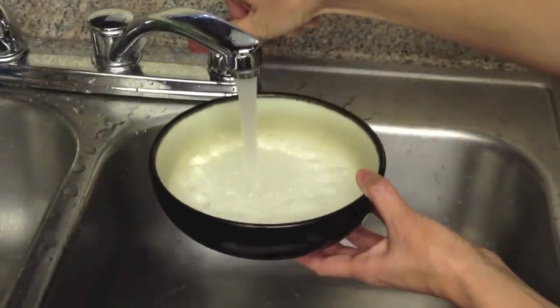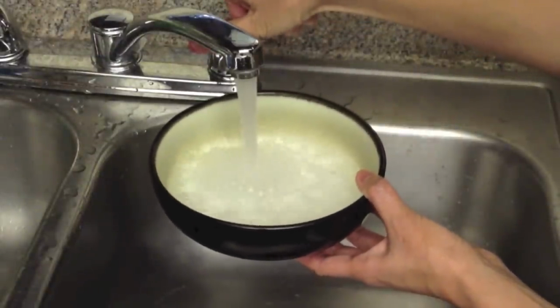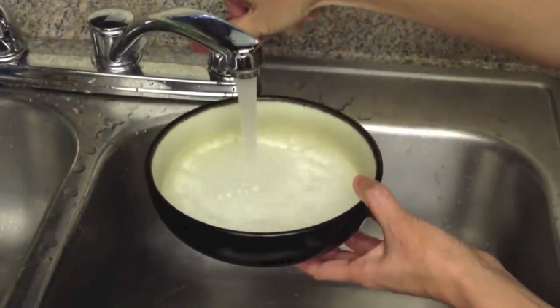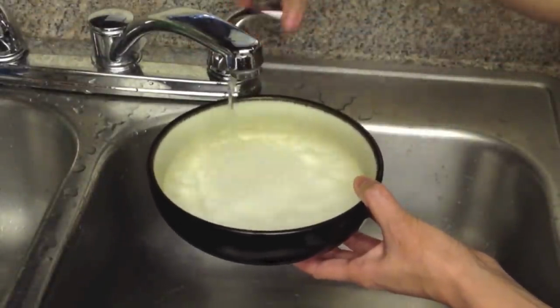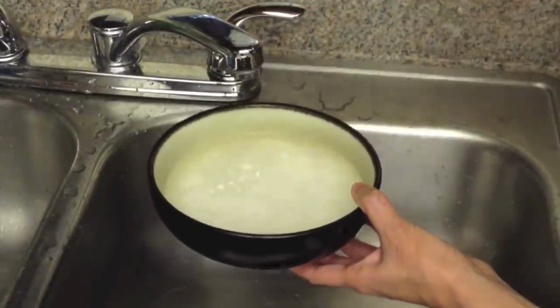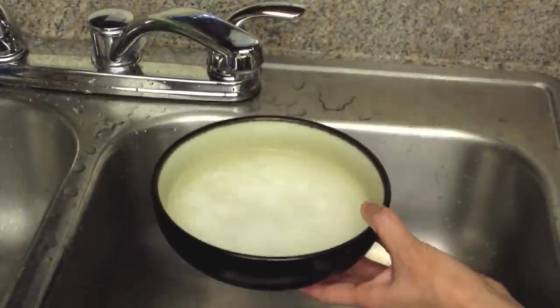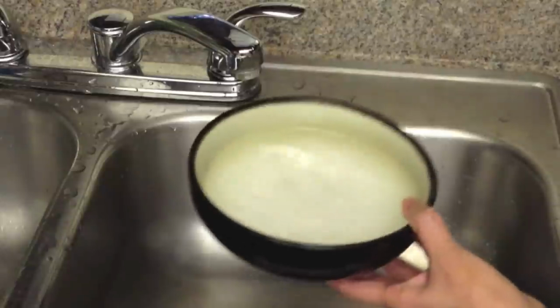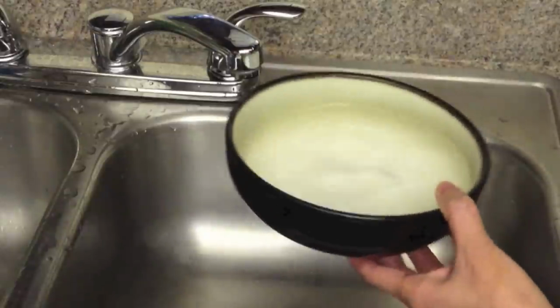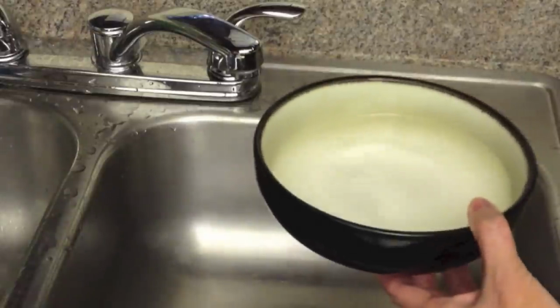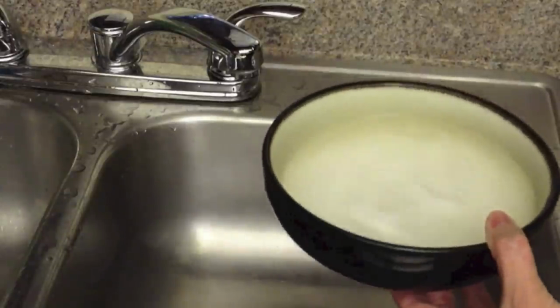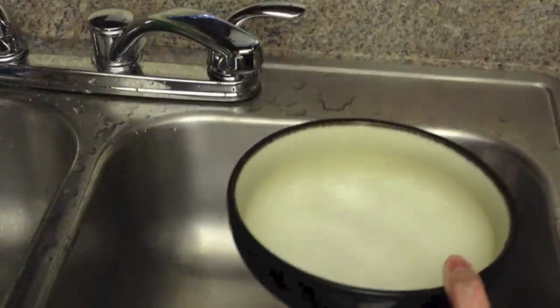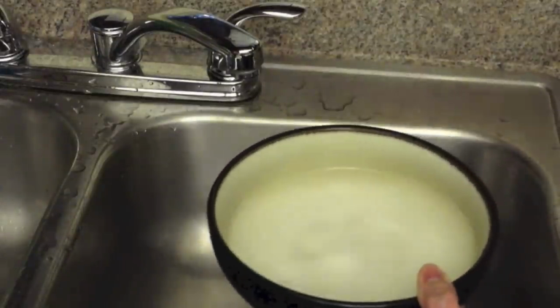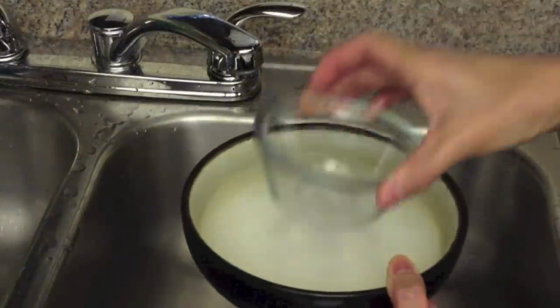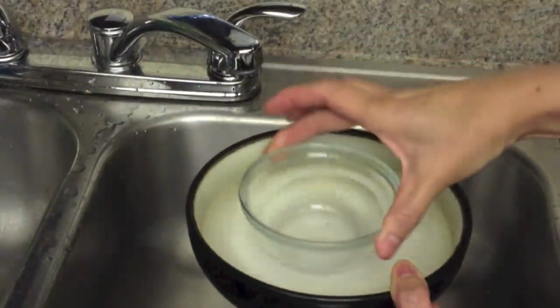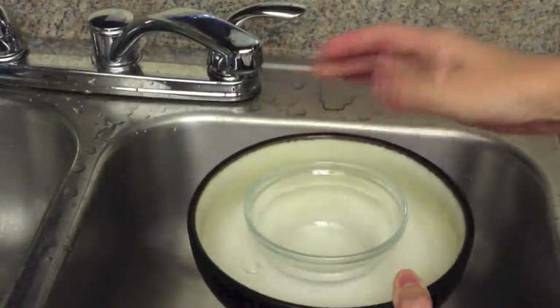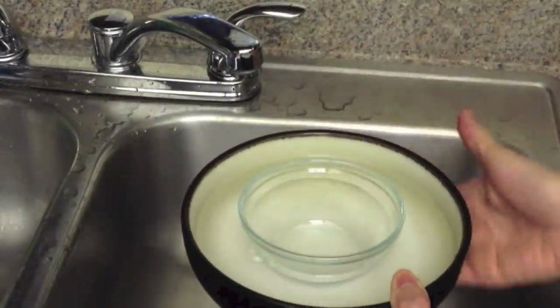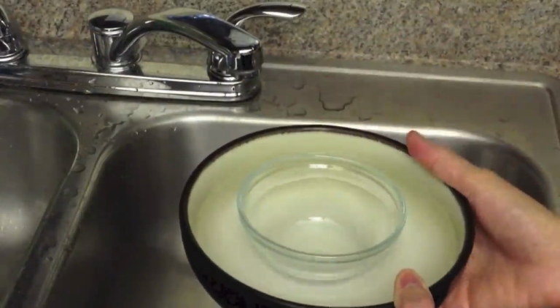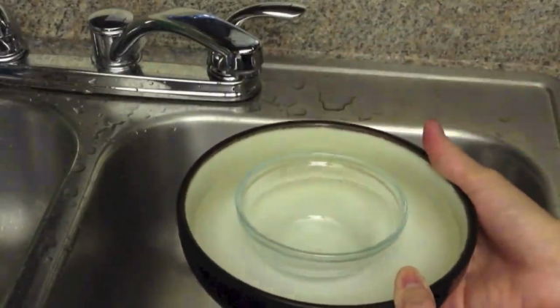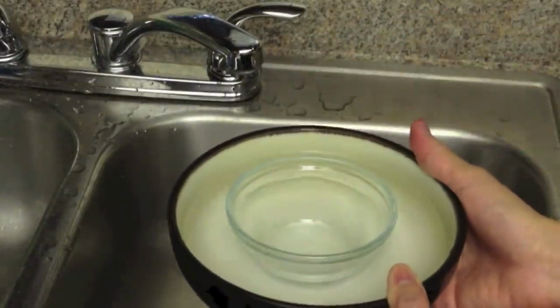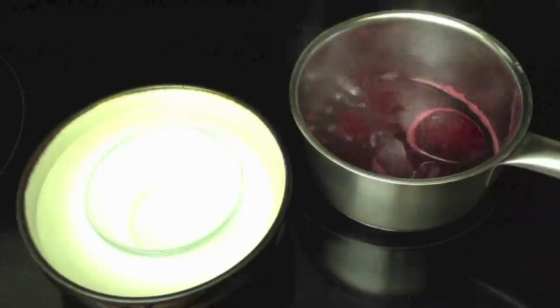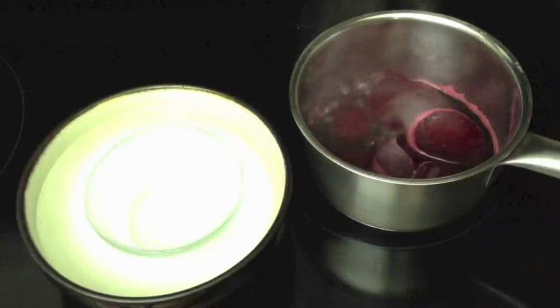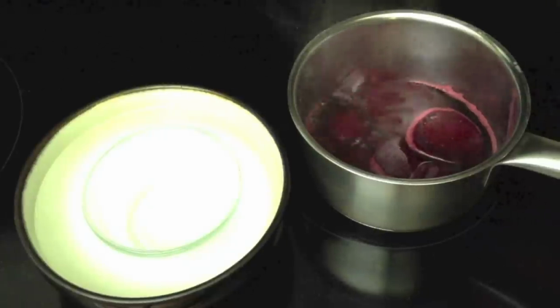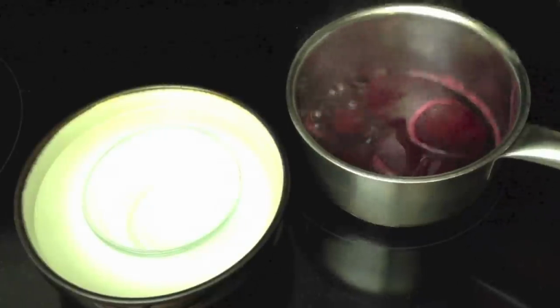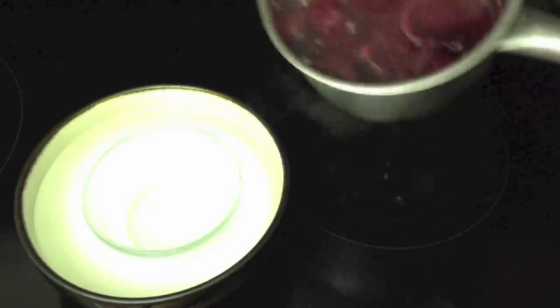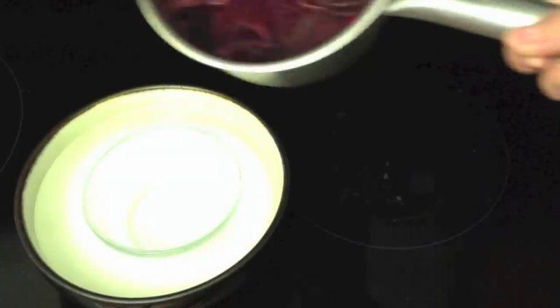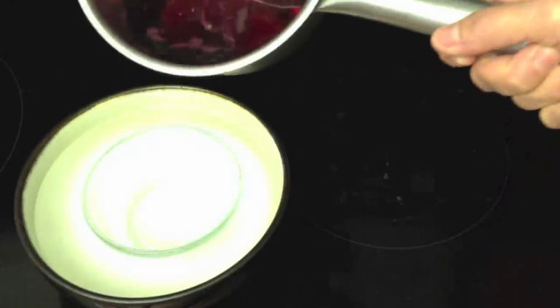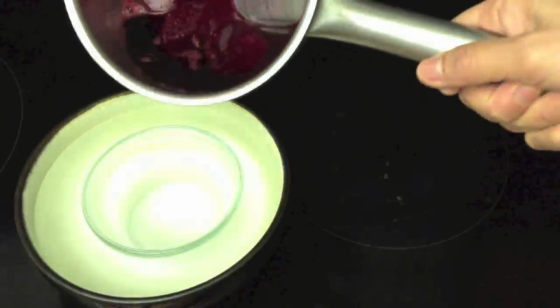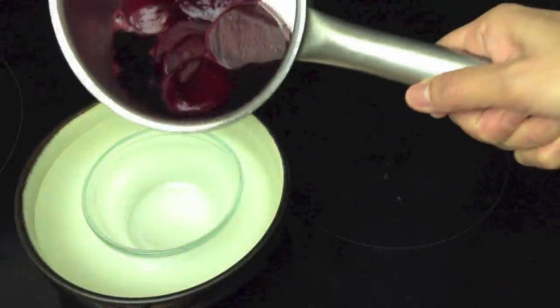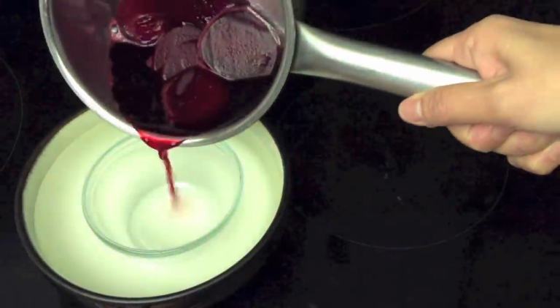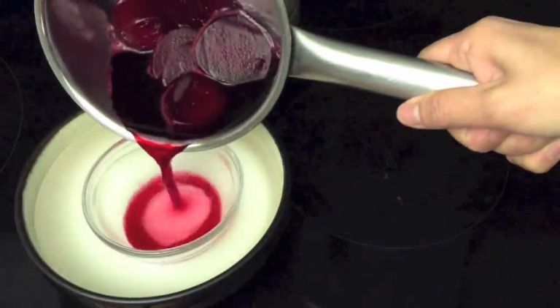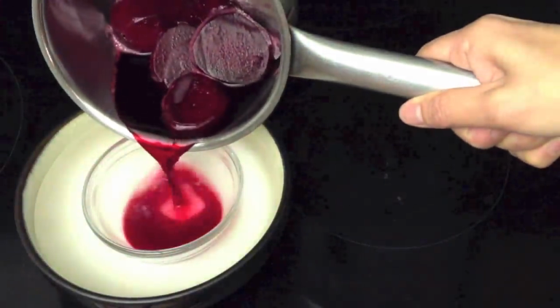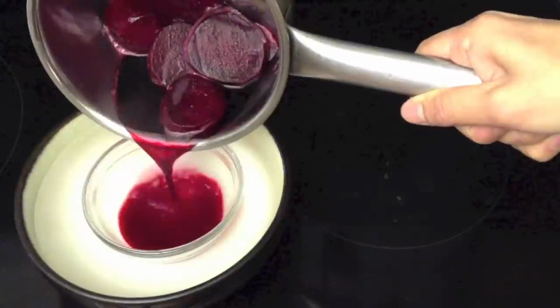Meanwhile, take a bowl and put some cold water inside, then put a small container inside that. Strain the liquid into the container and discard the beets.